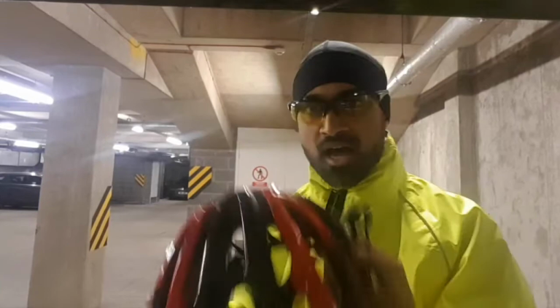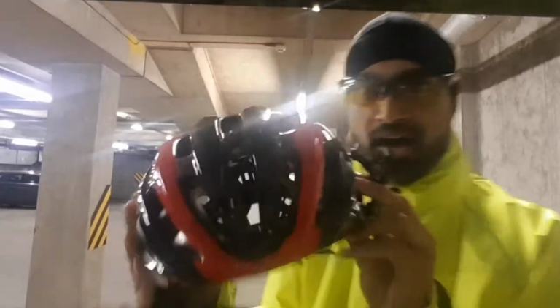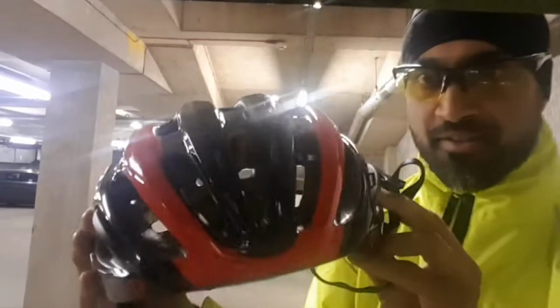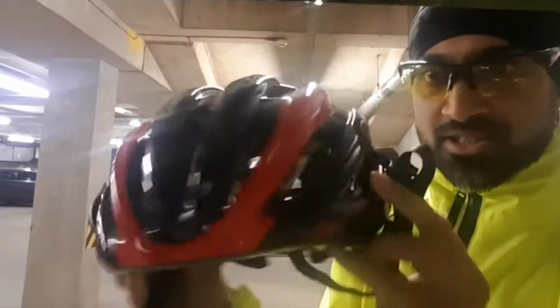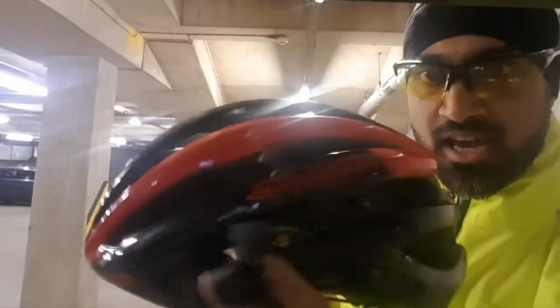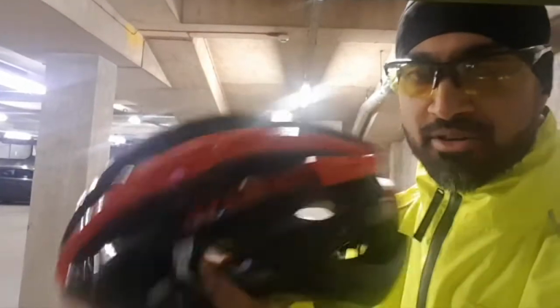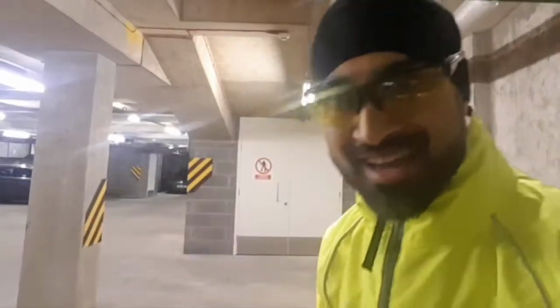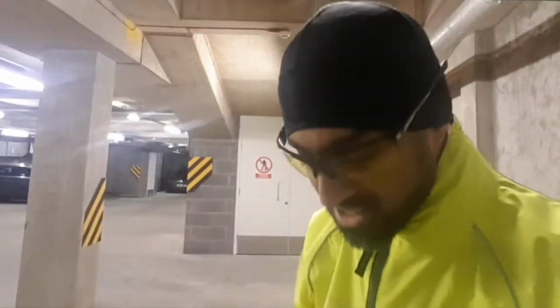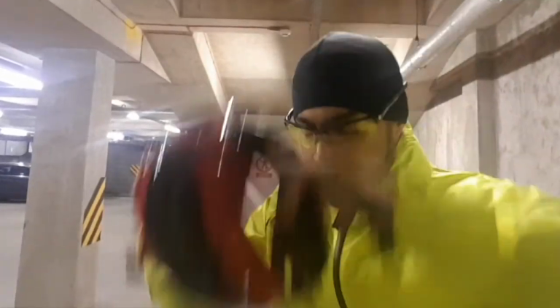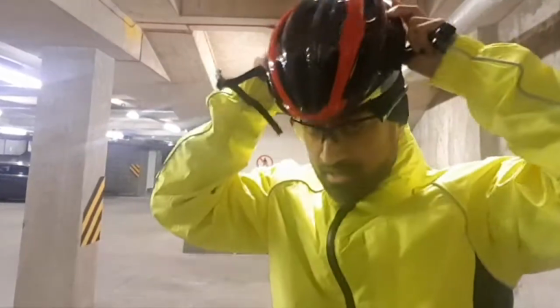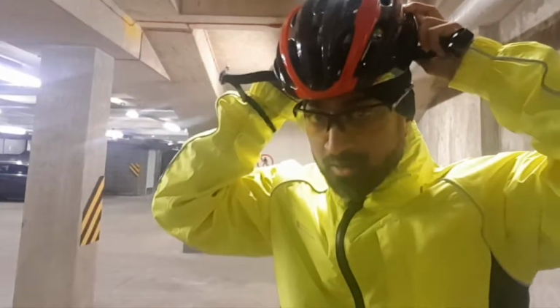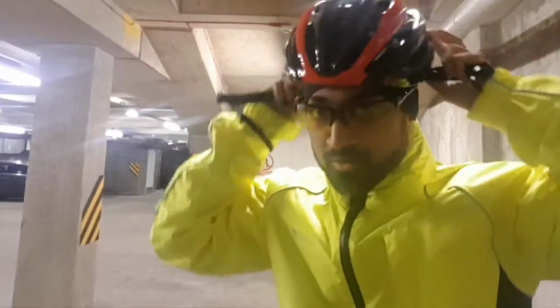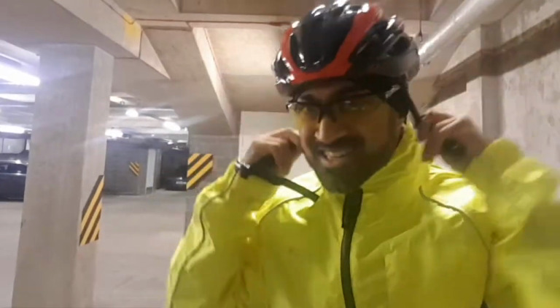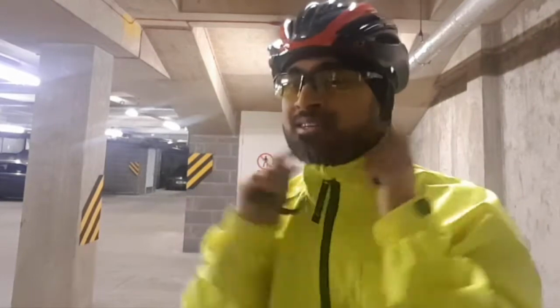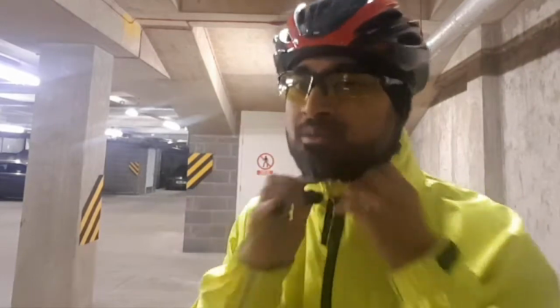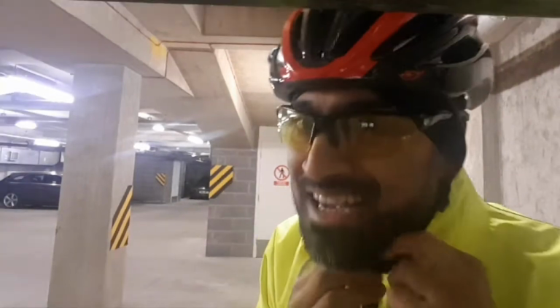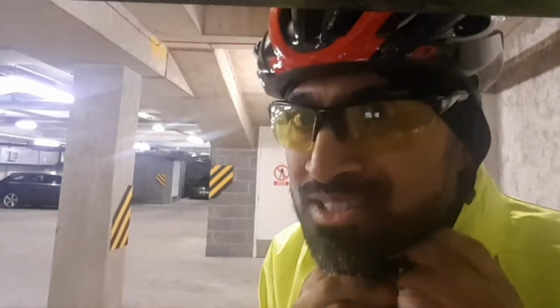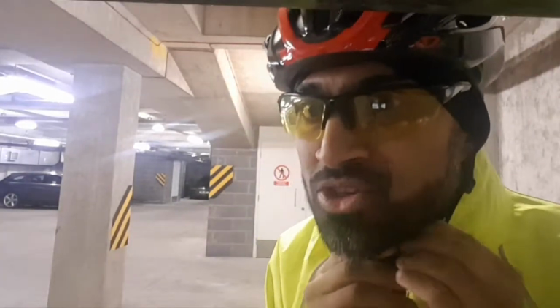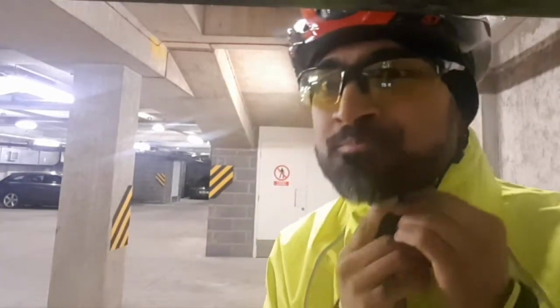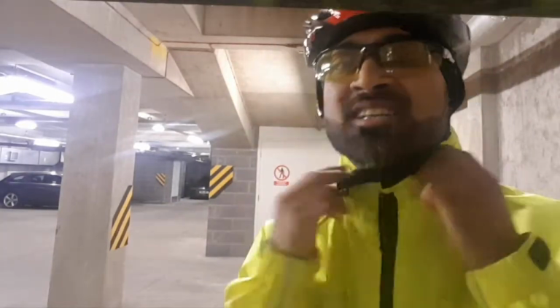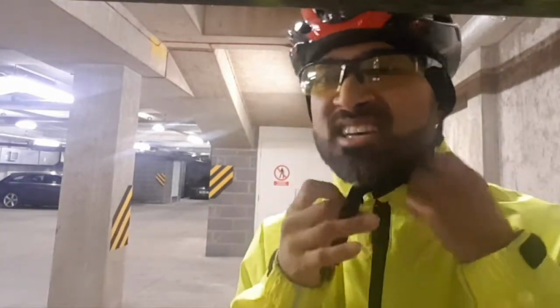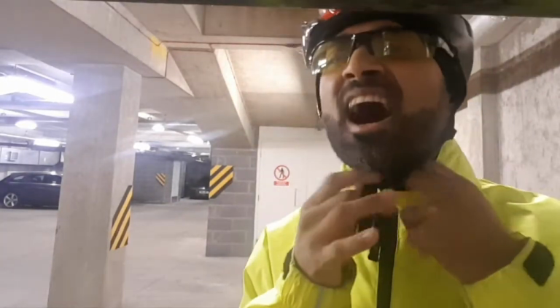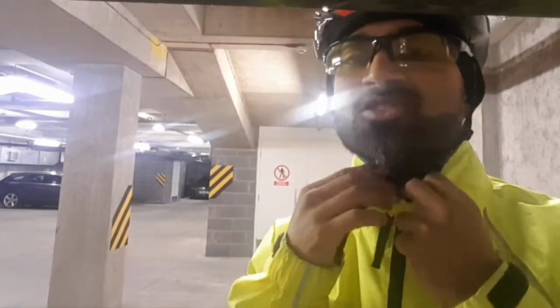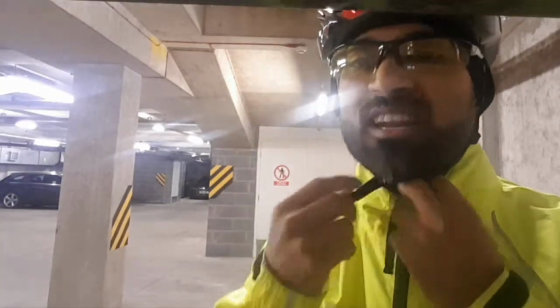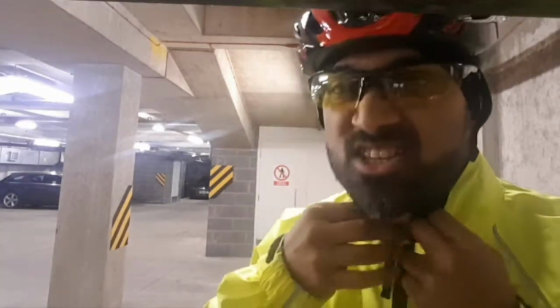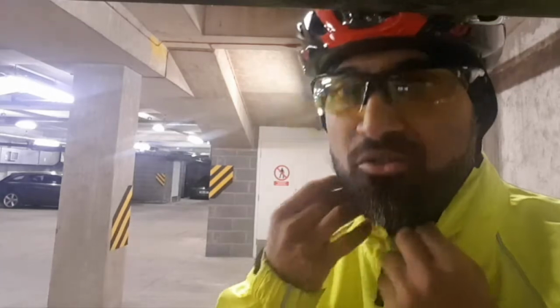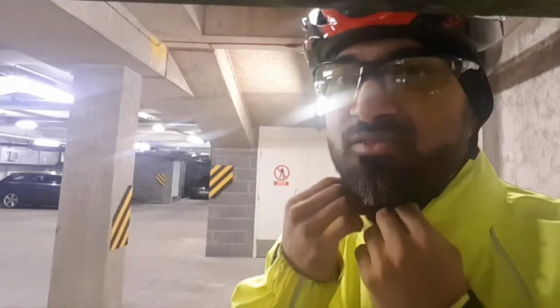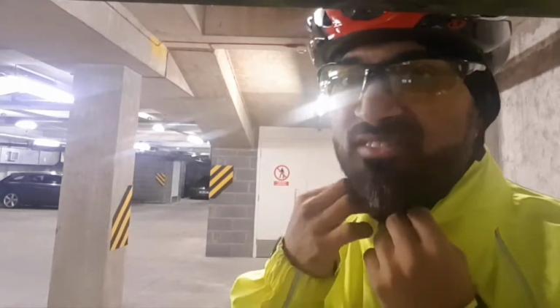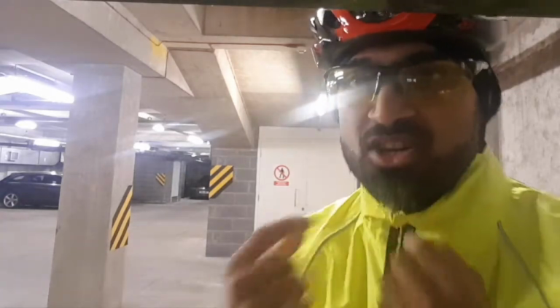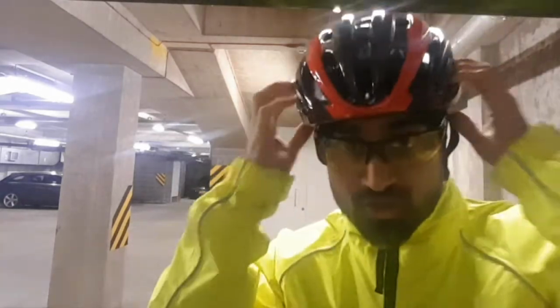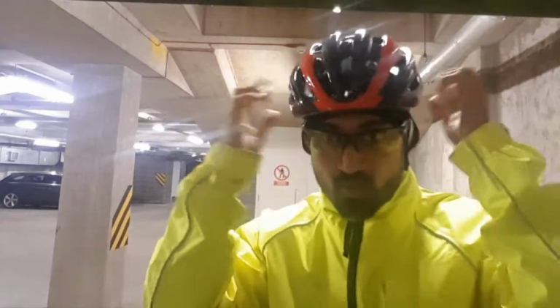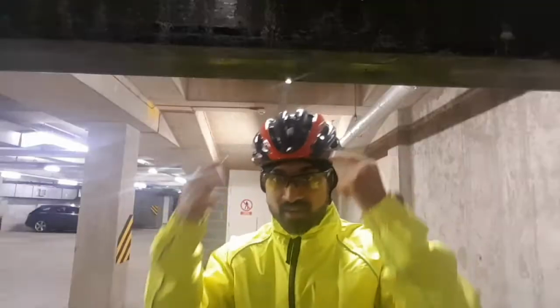I have a fantastic aerodynamic hat, which when the guy saw this at the shop he said I was going to go at least 3-4% faster just with this.